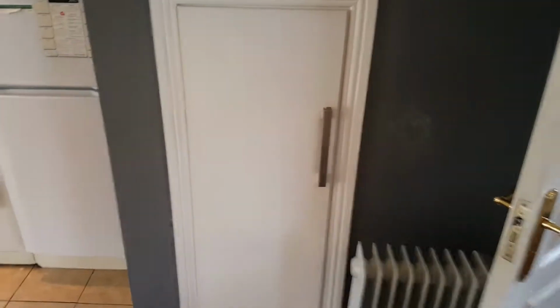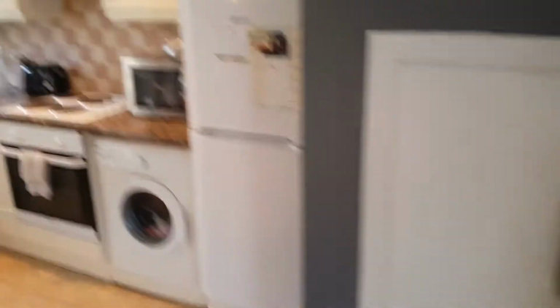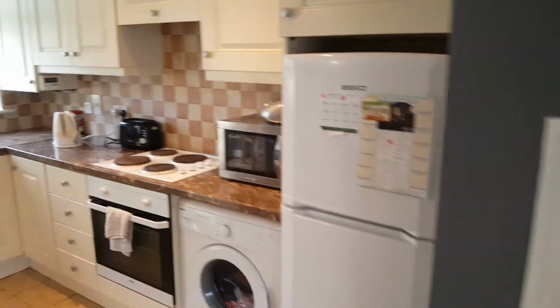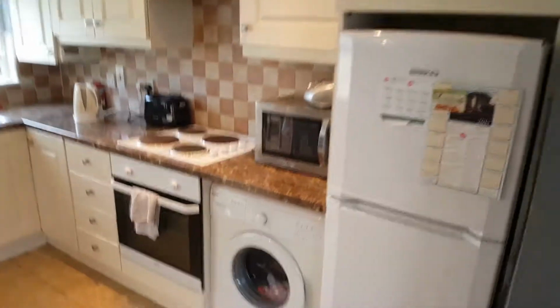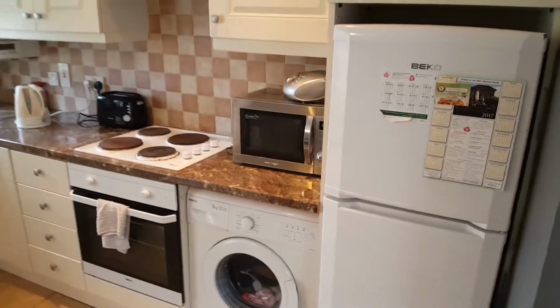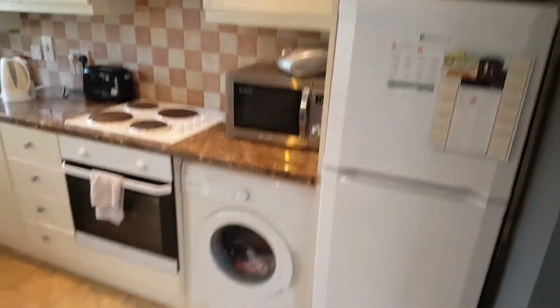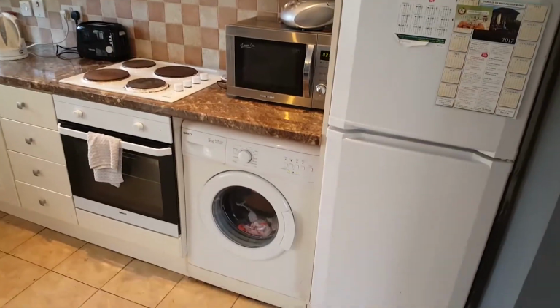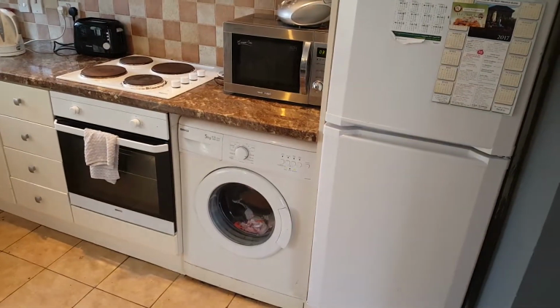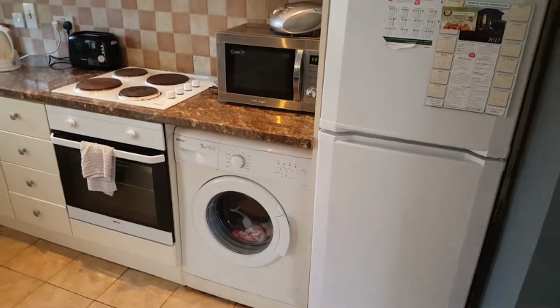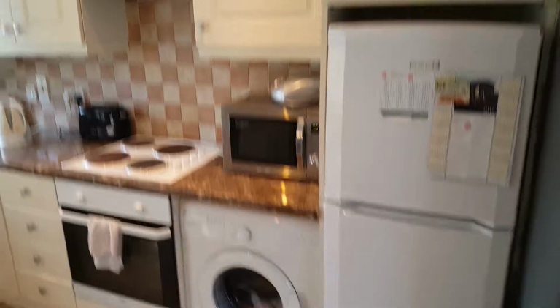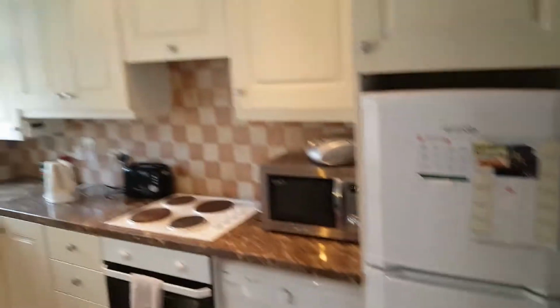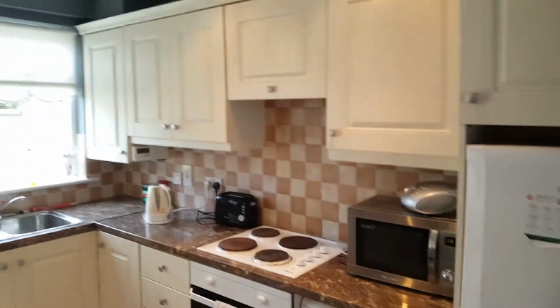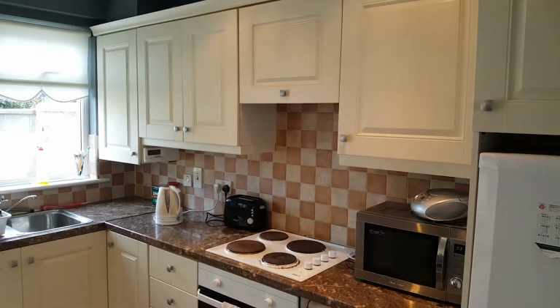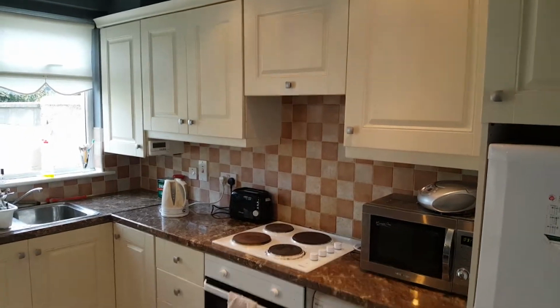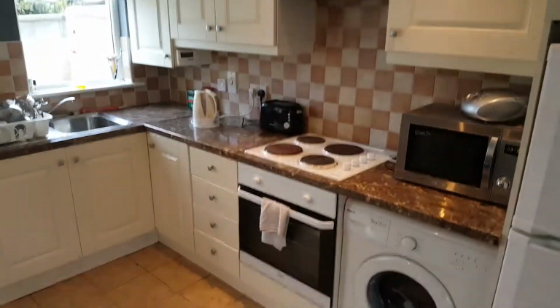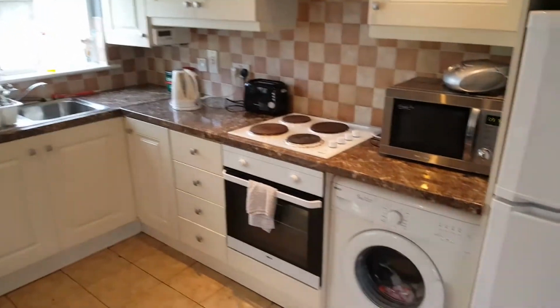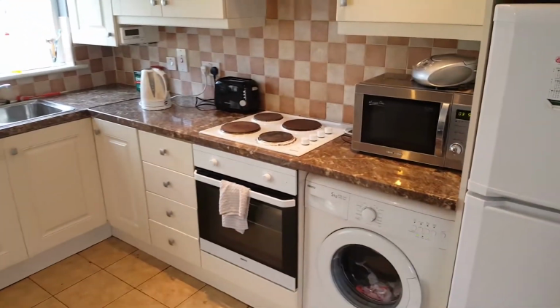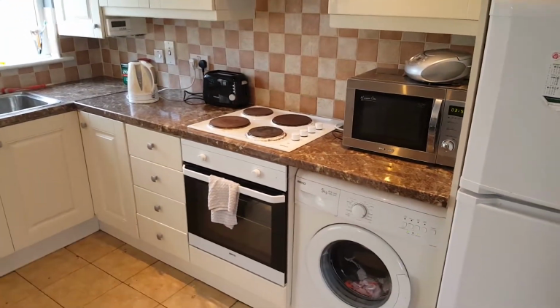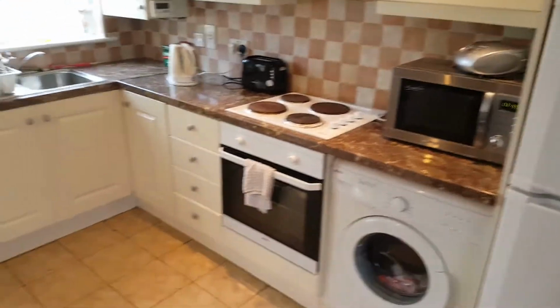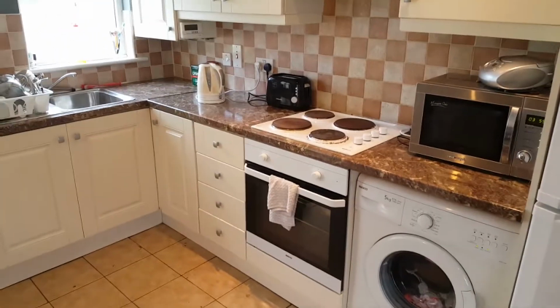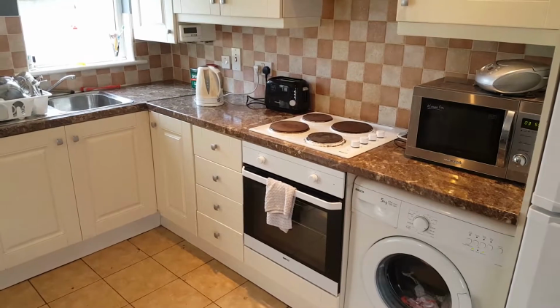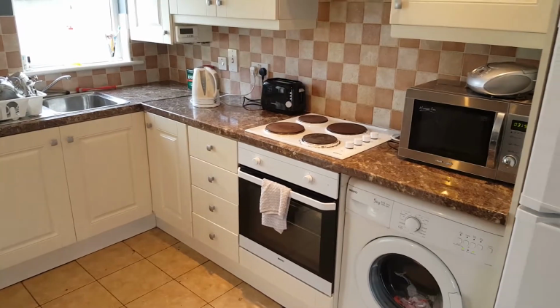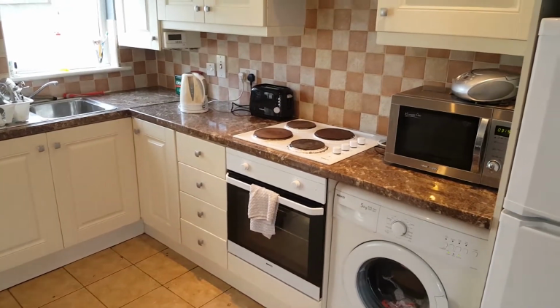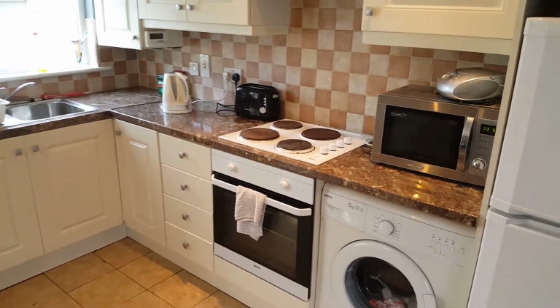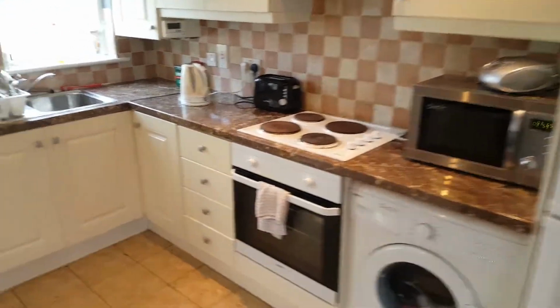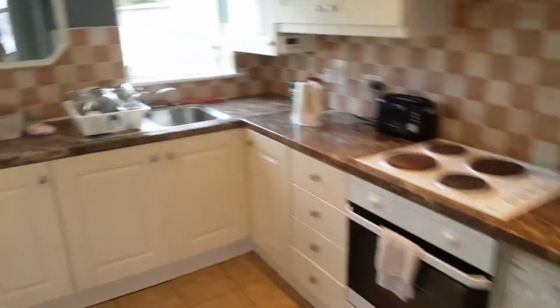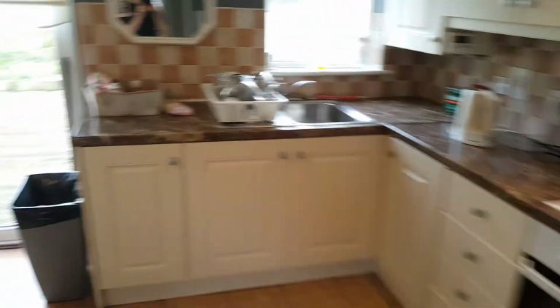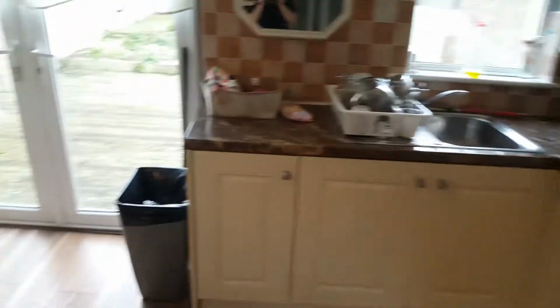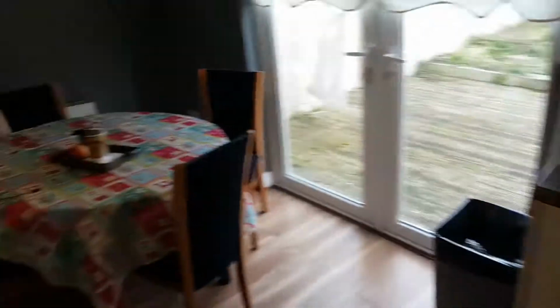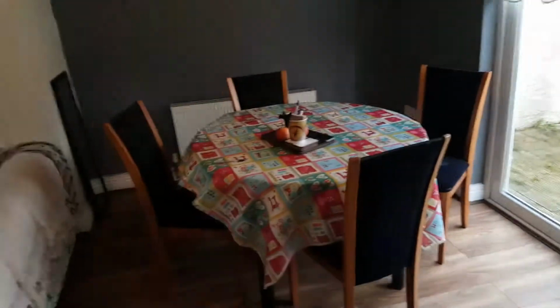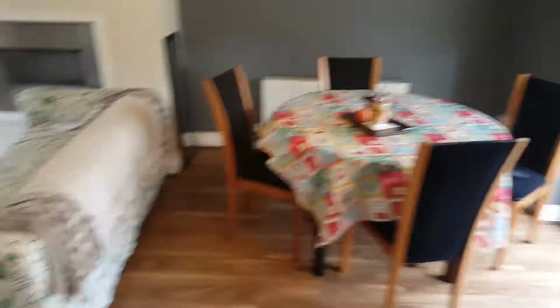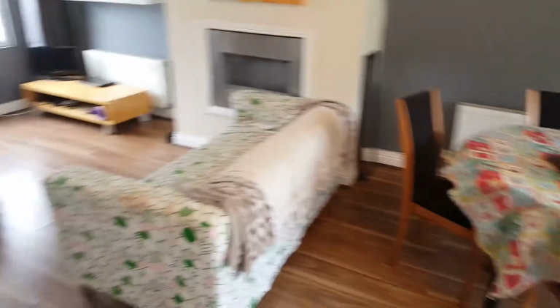Let's have a look in the kitchen first. A lot of space, tons of storage, washing machine, dryer, oven, cooker and microwave. Everything you need.